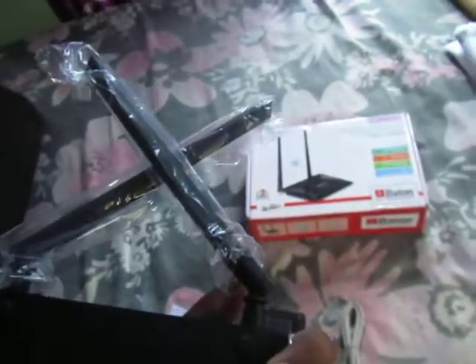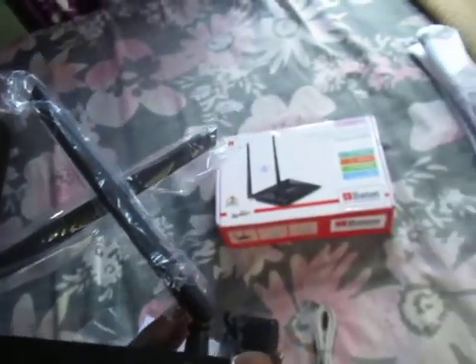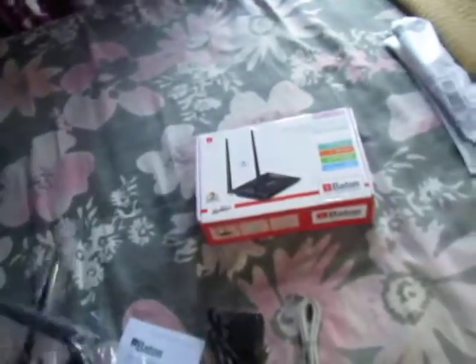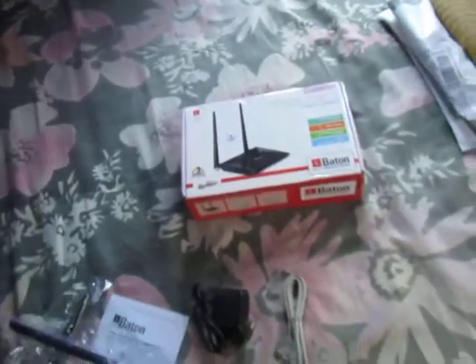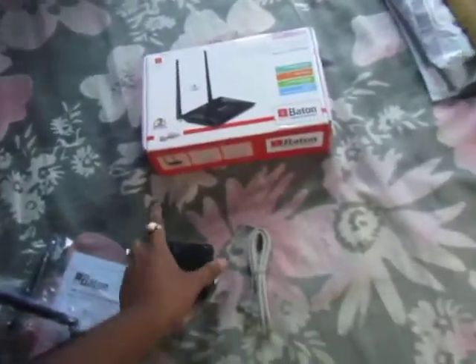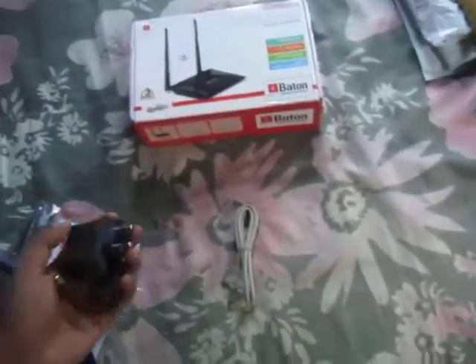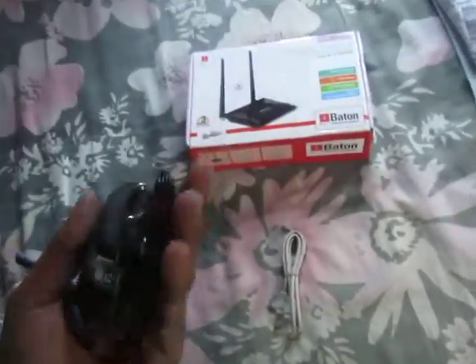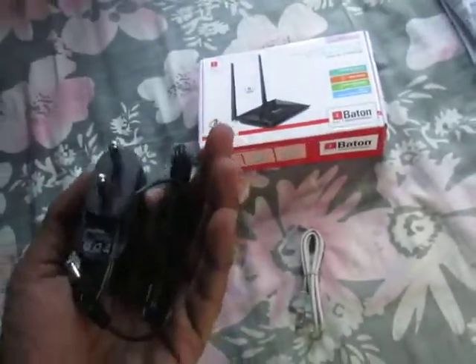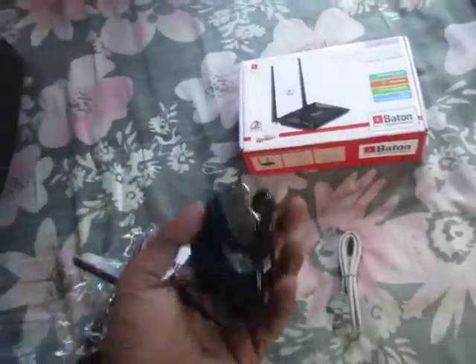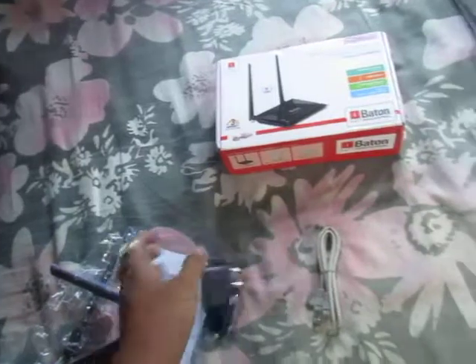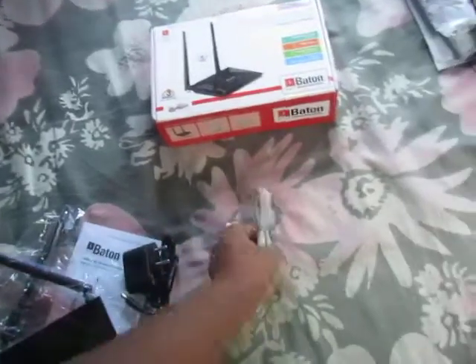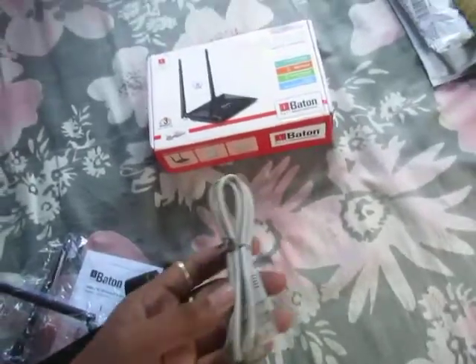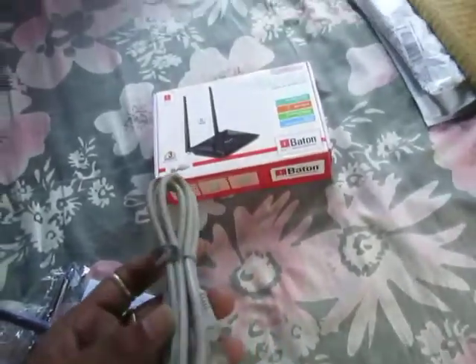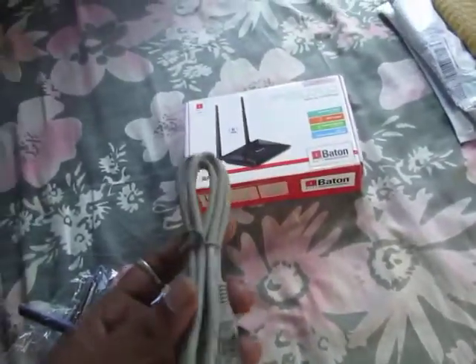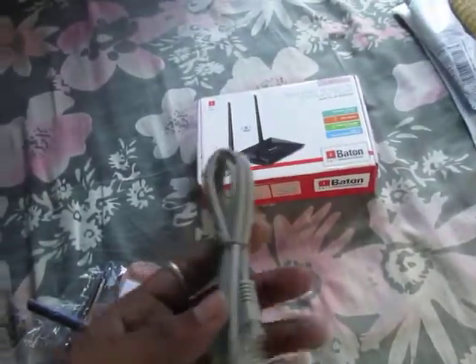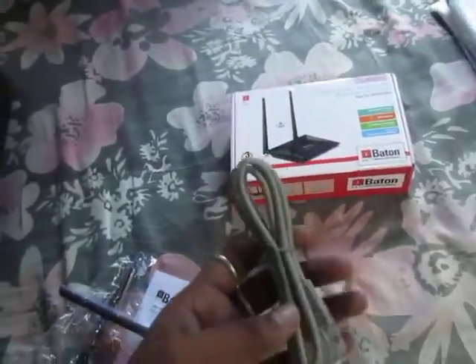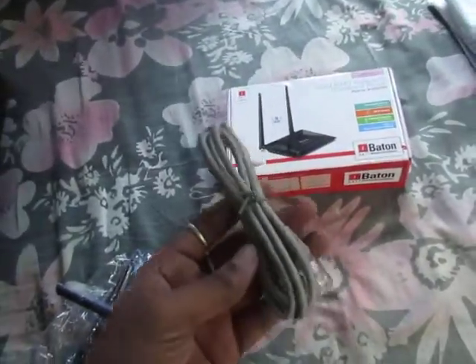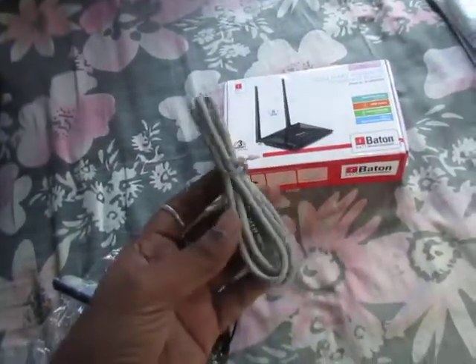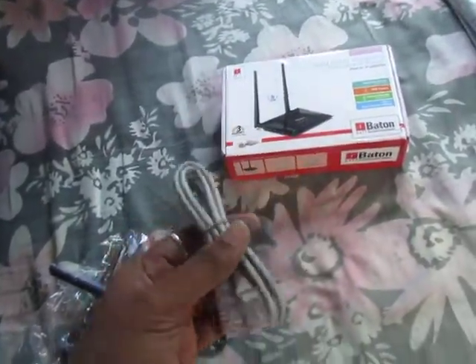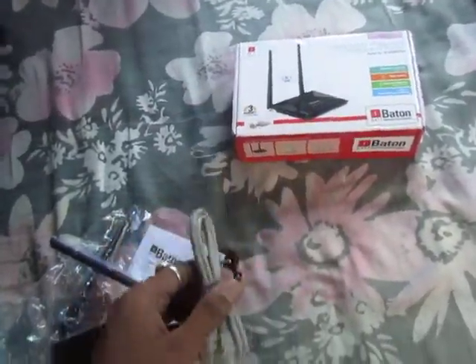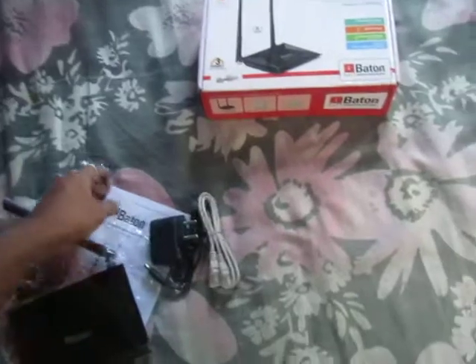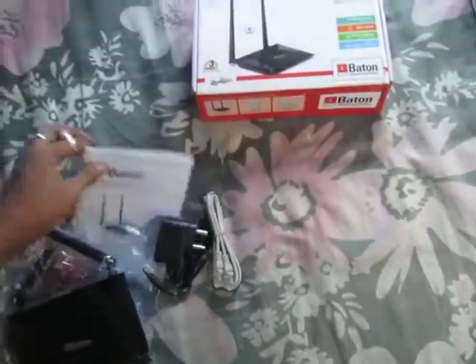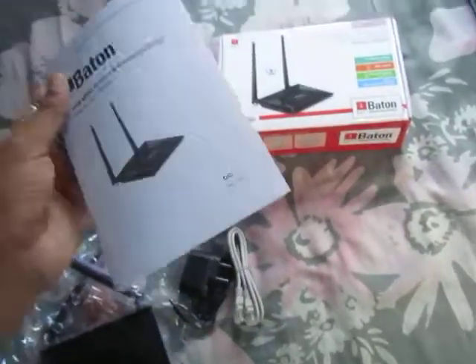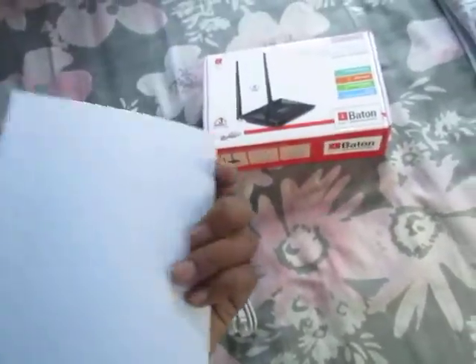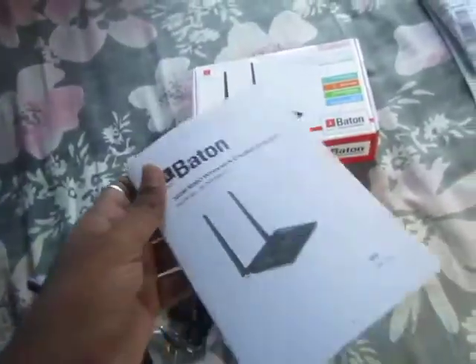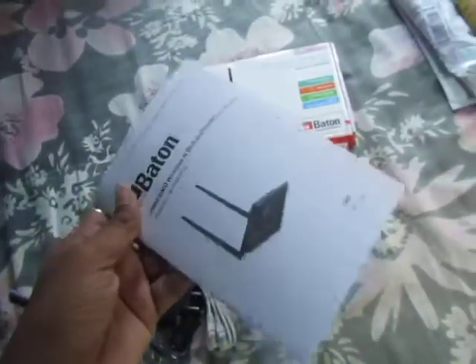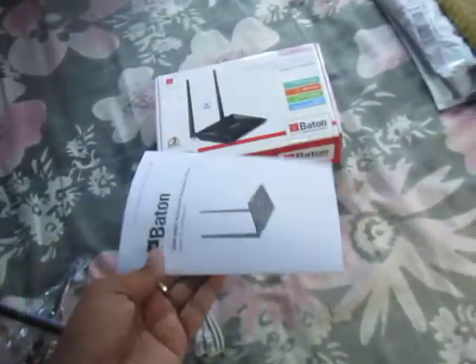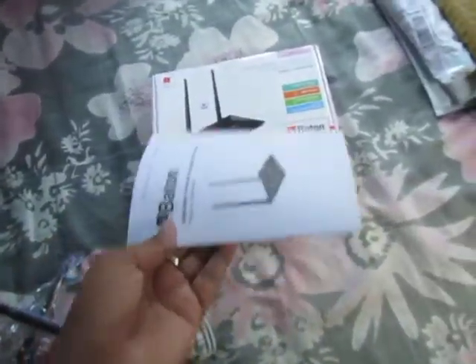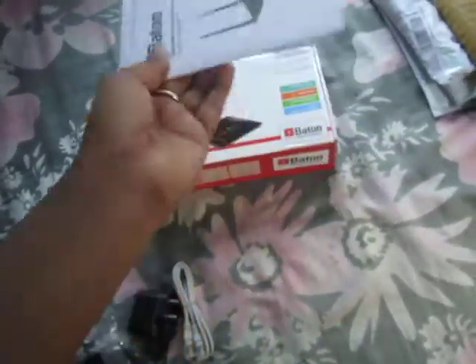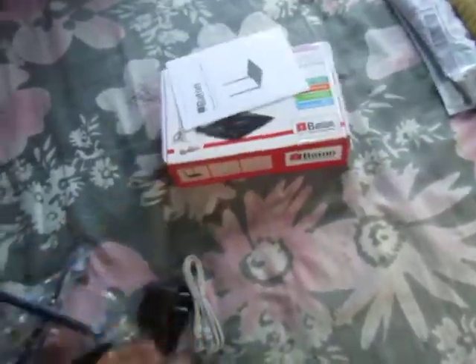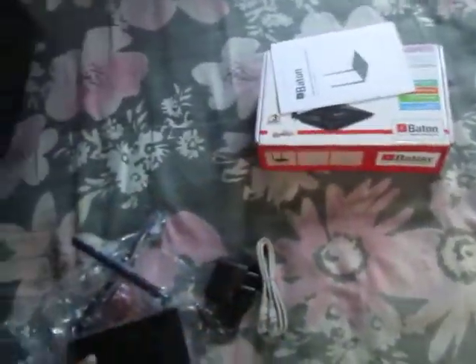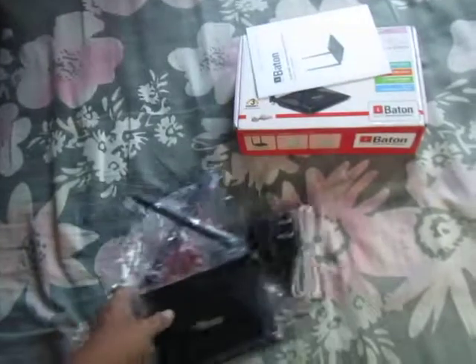And this is the power adapter. This is the RJ45 cable. And one user guide, user manual. This is the unboxing.